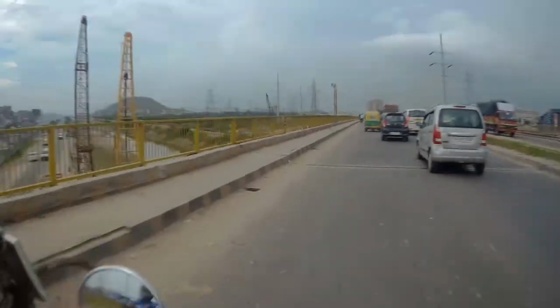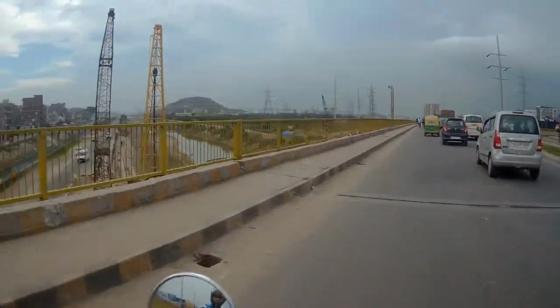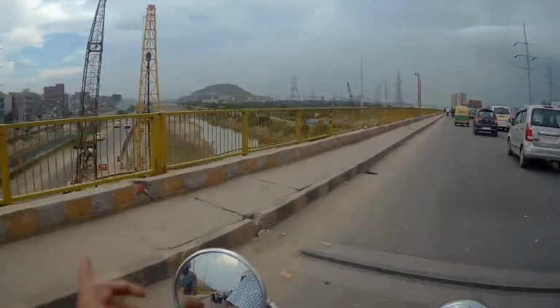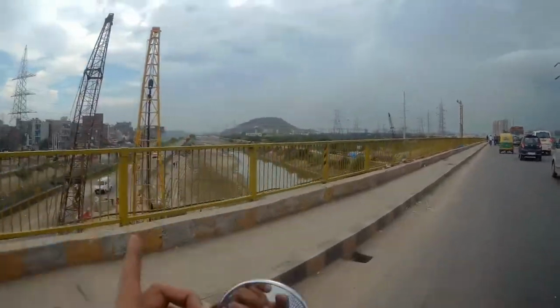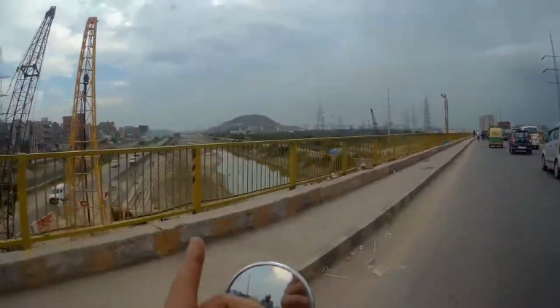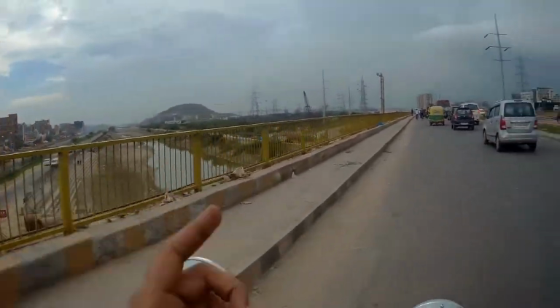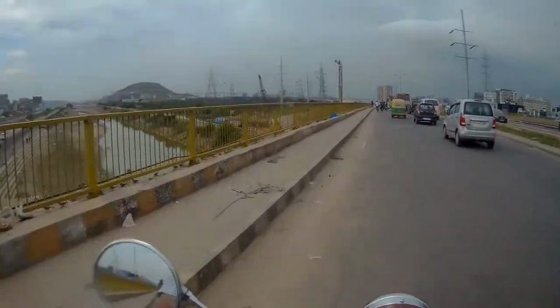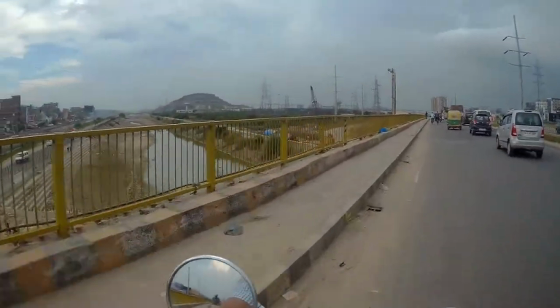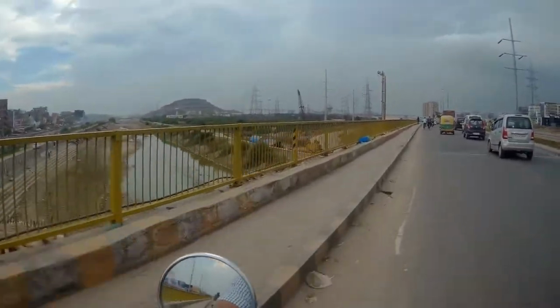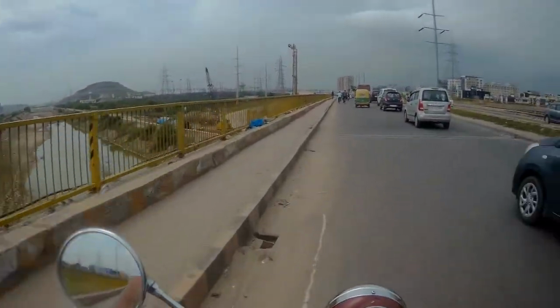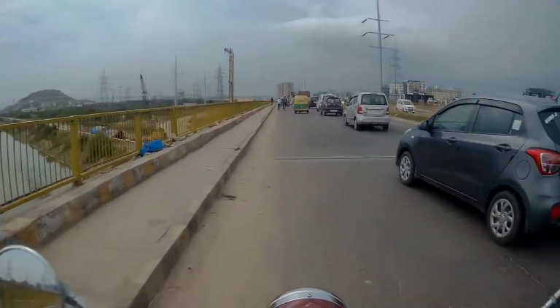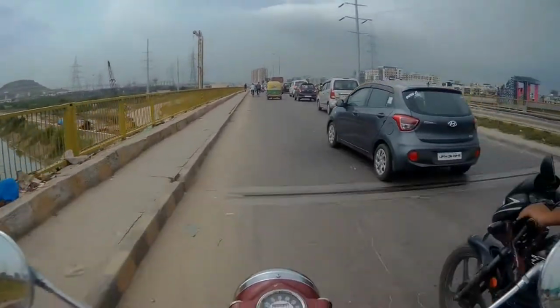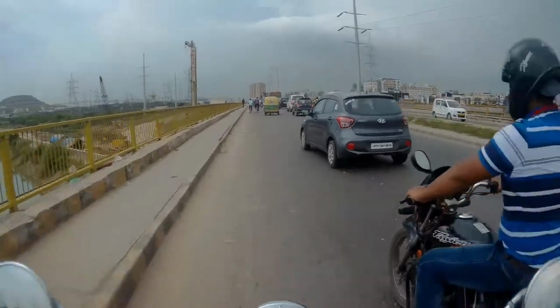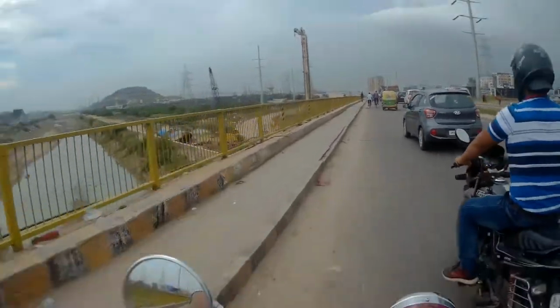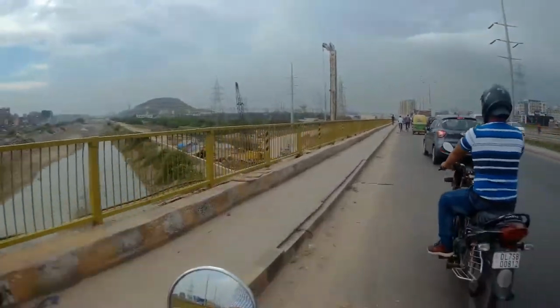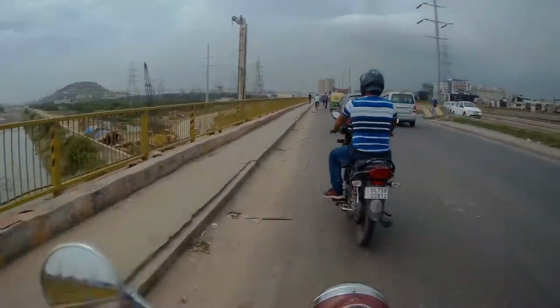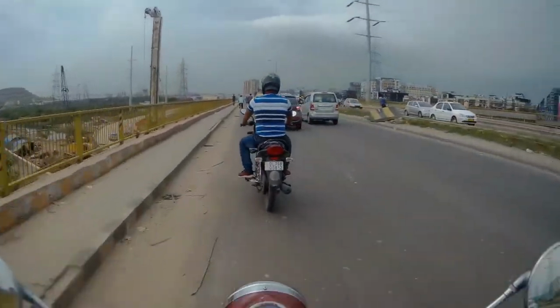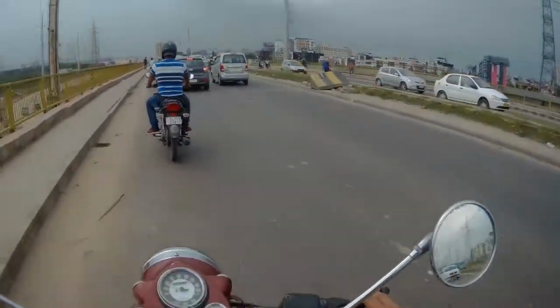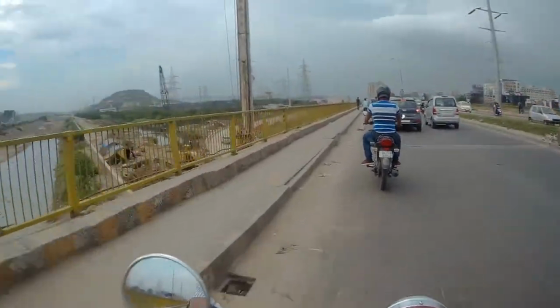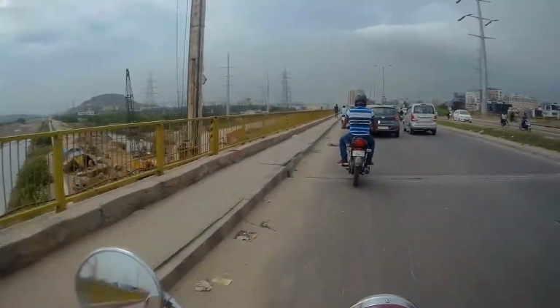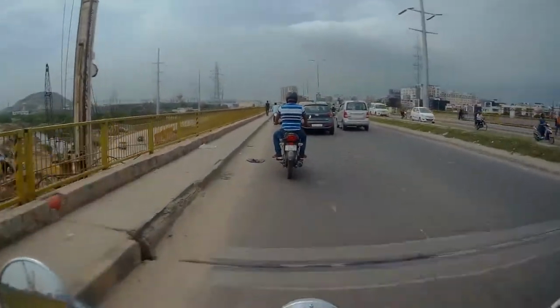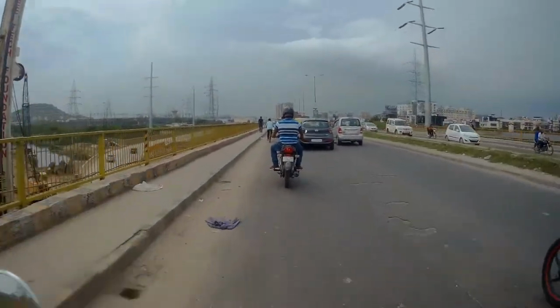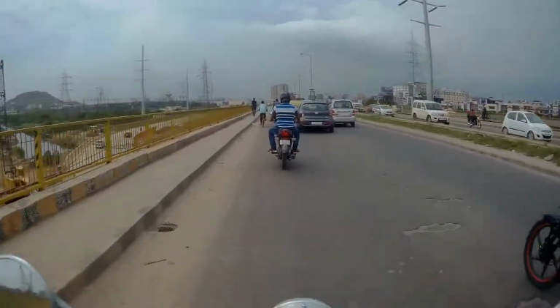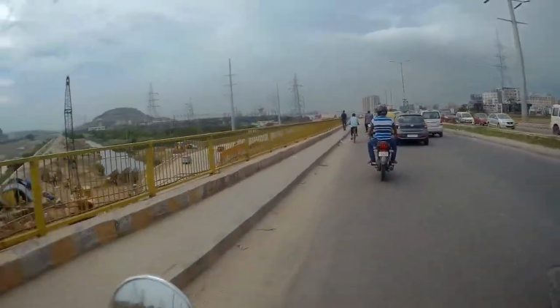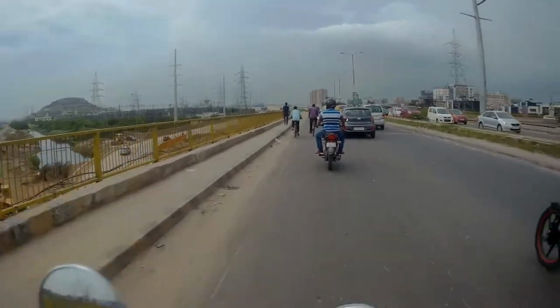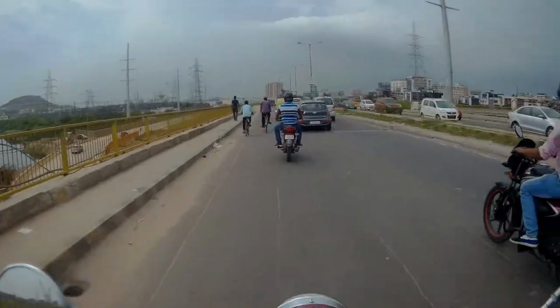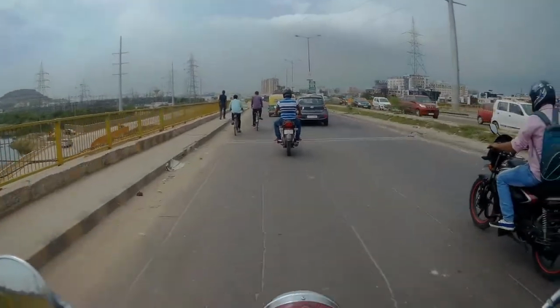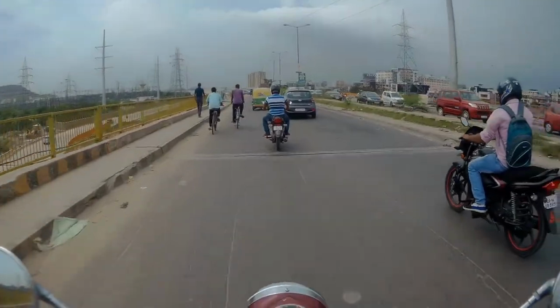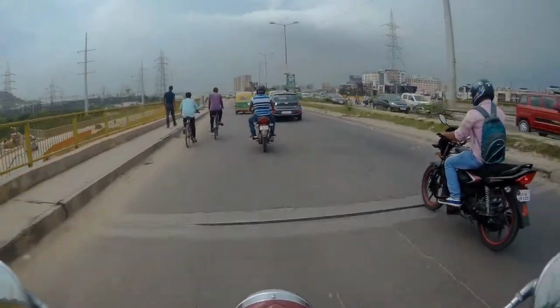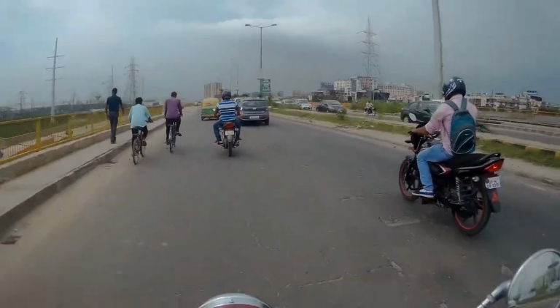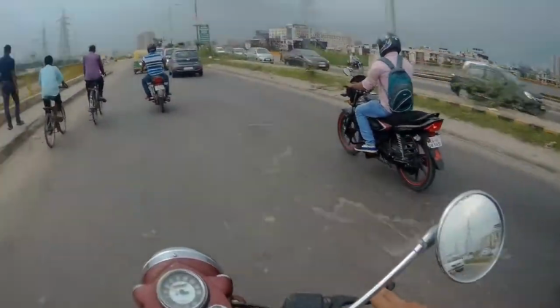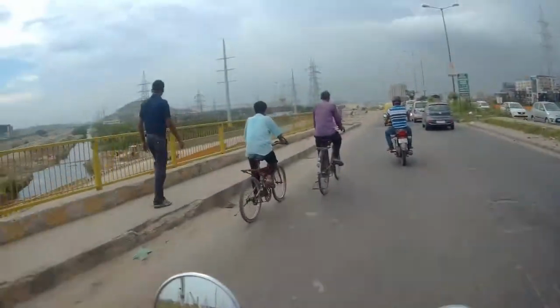Now you can see in front the mountain of Ketch'day. It's a landfill, as we call it. There is so much landfill here — a lot of landfill.